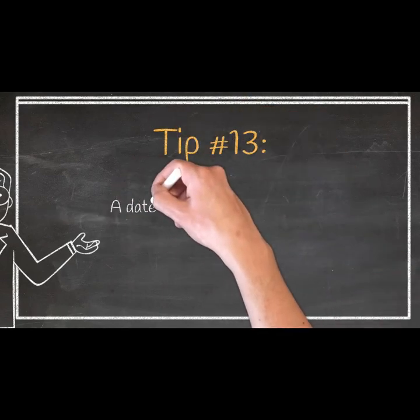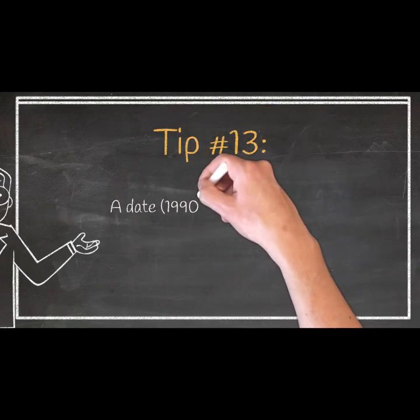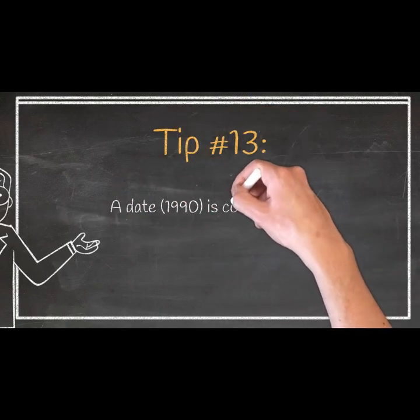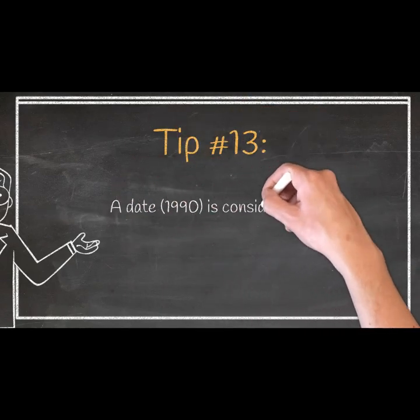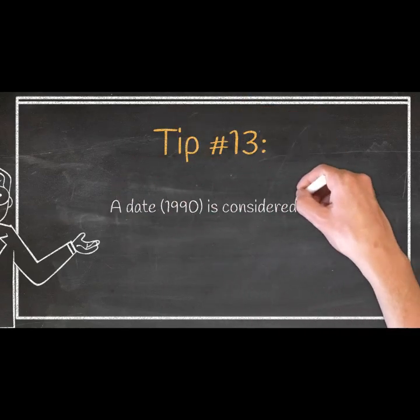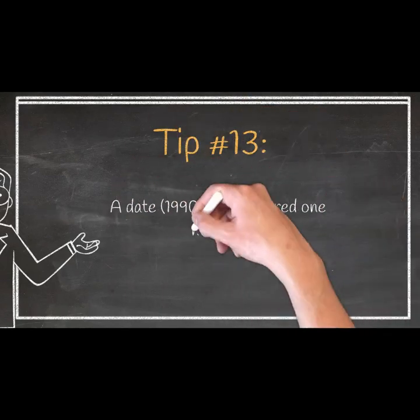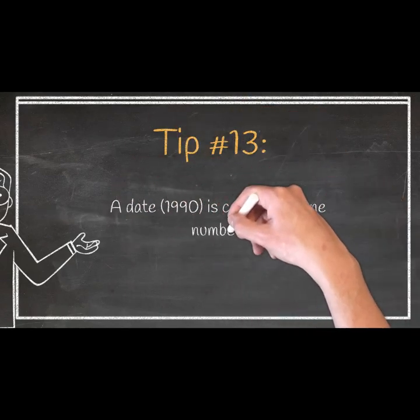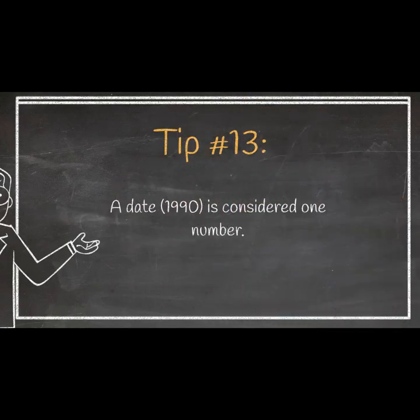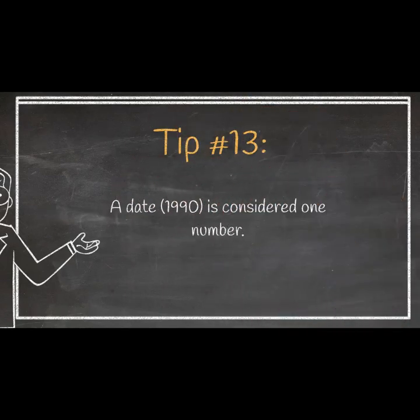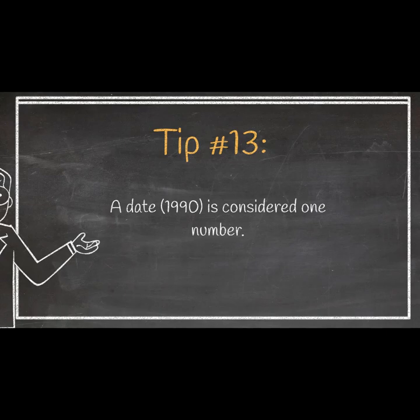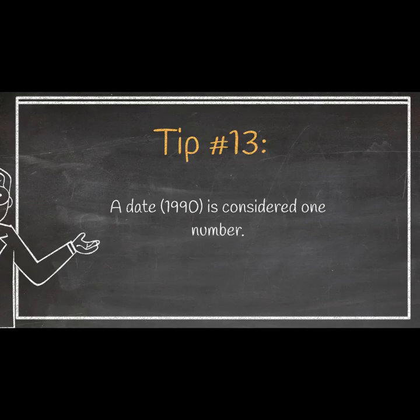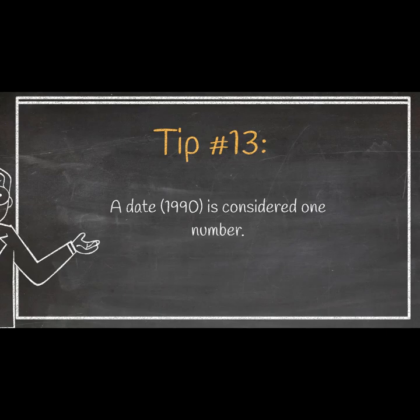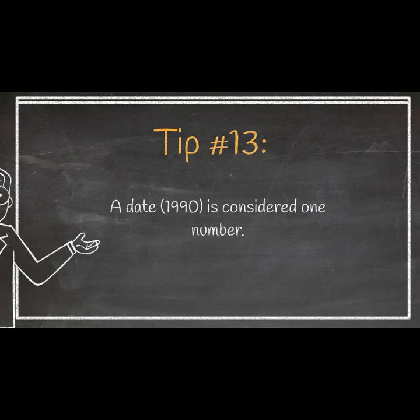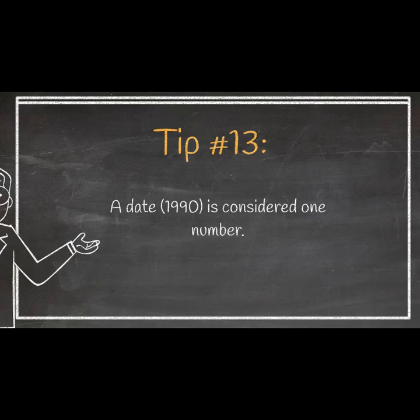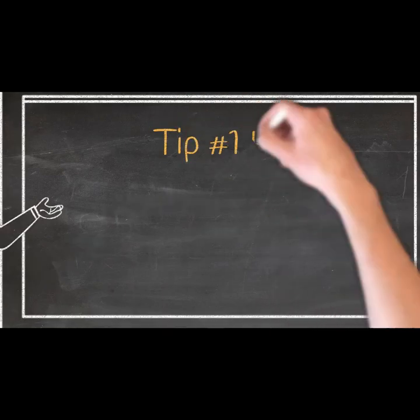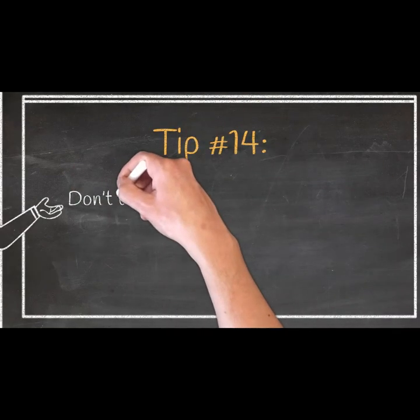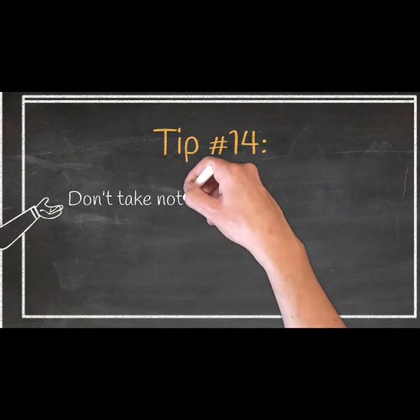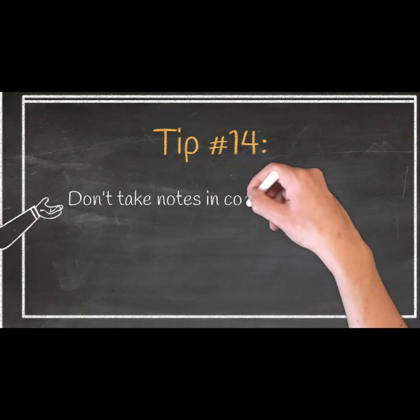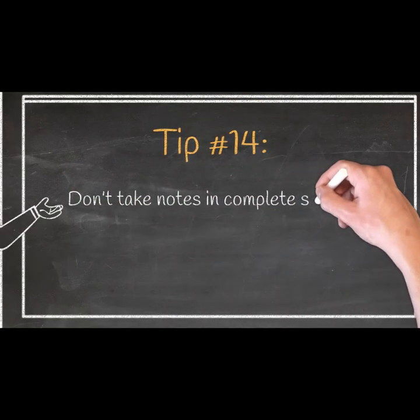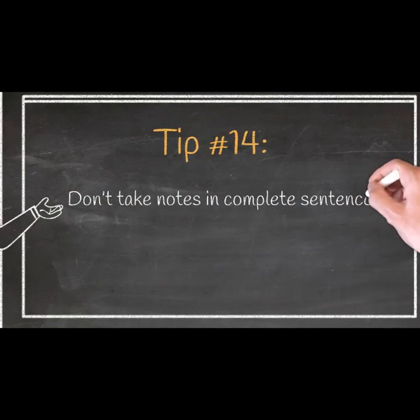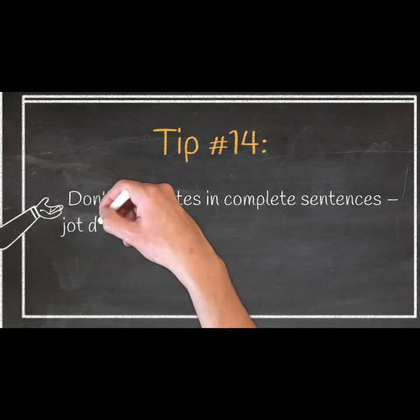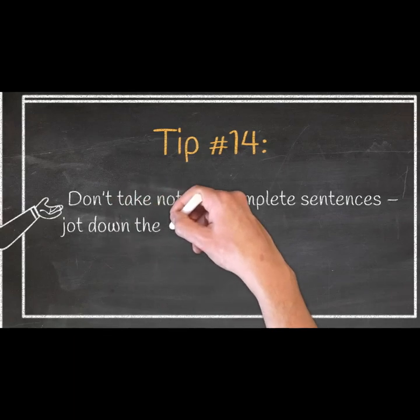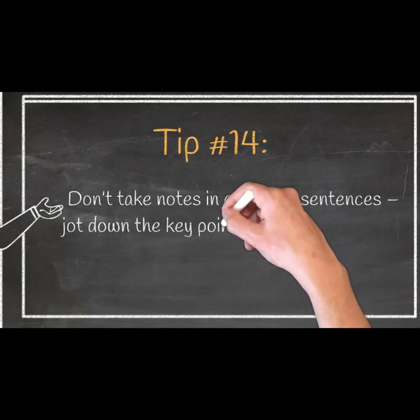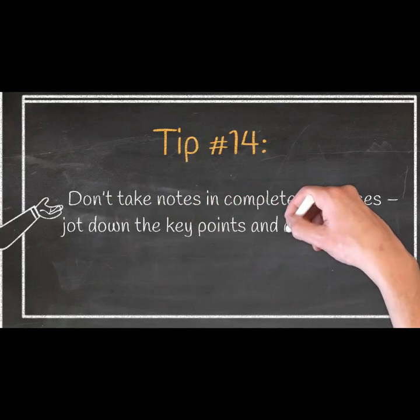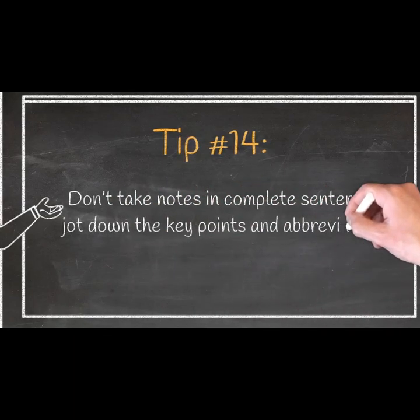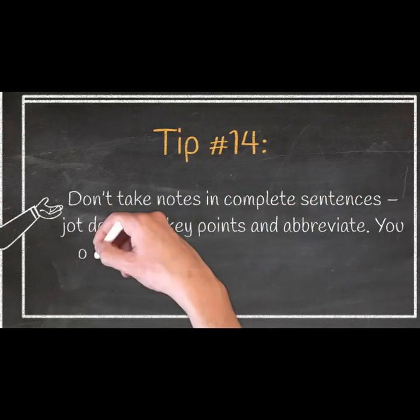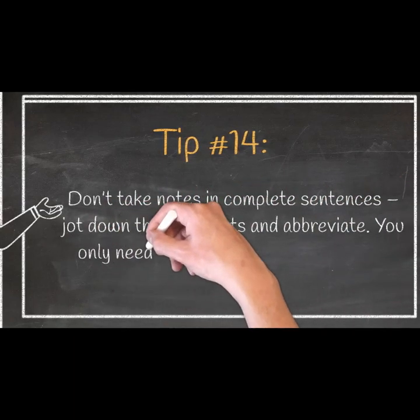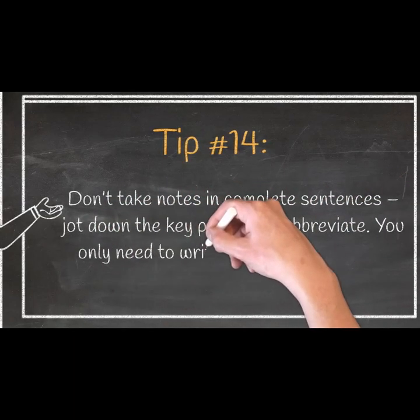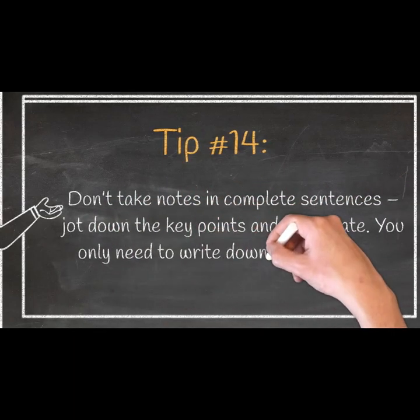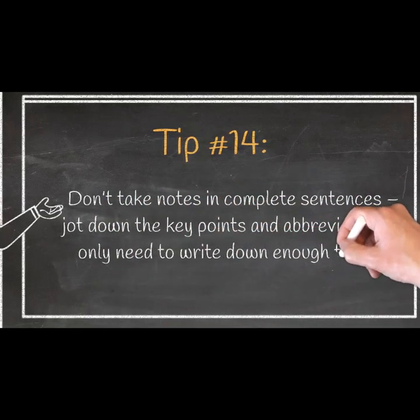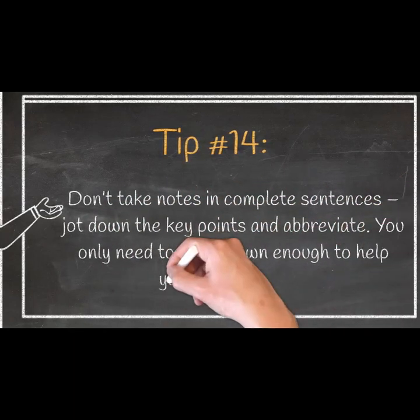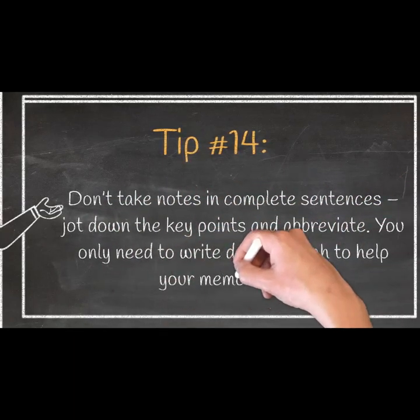Tip 13: A date like 1990 is considered one number. Tip 14: Don't take notes in complete sentences — jot down the key points and abbreviate. You only need to write down enough to help your memory later.